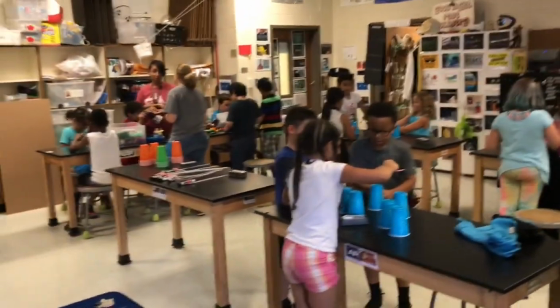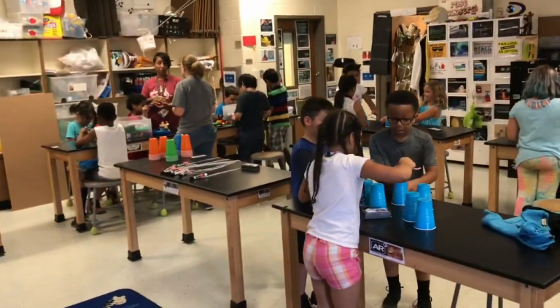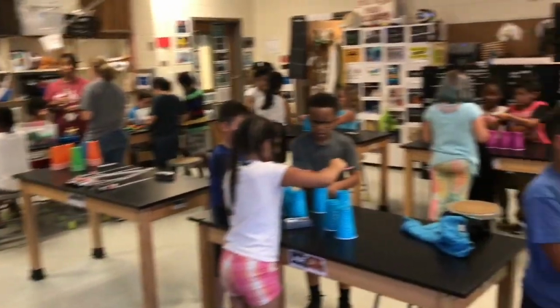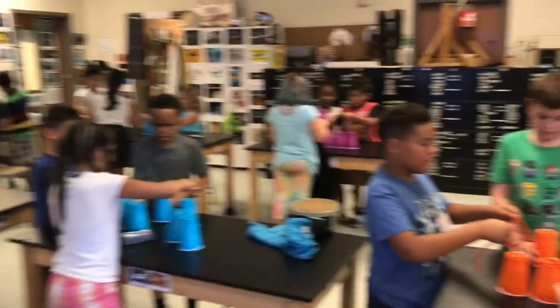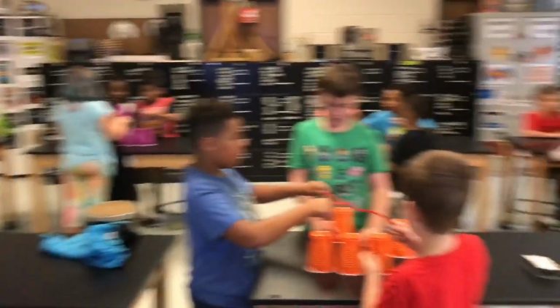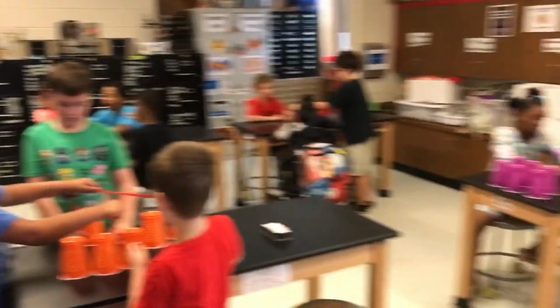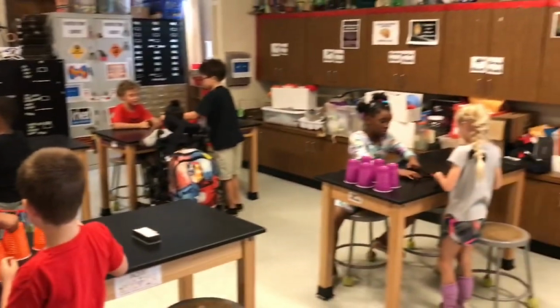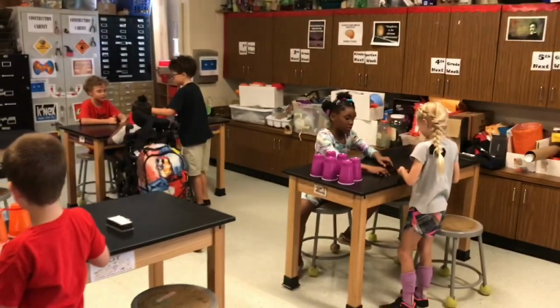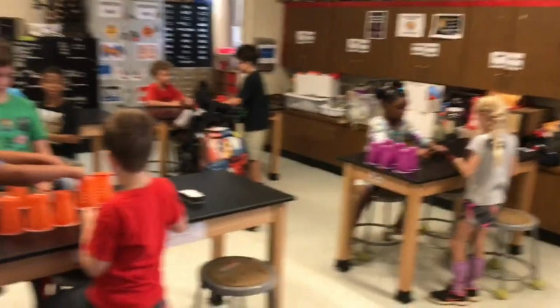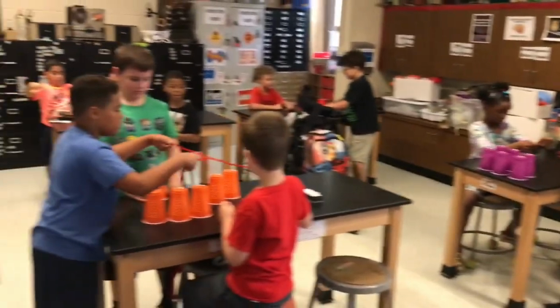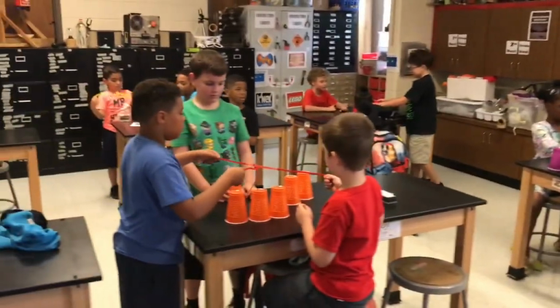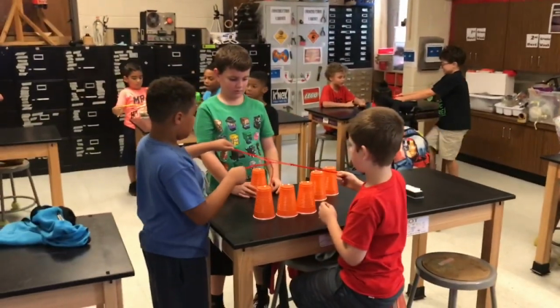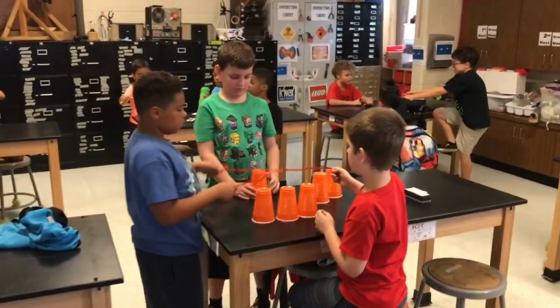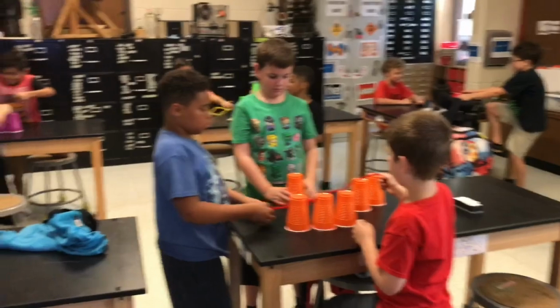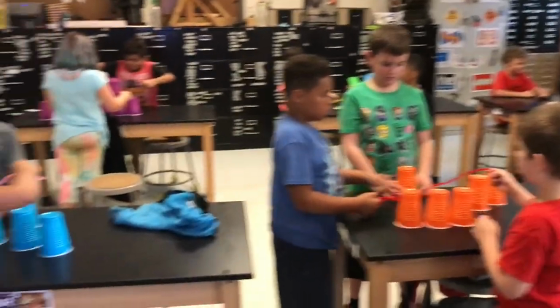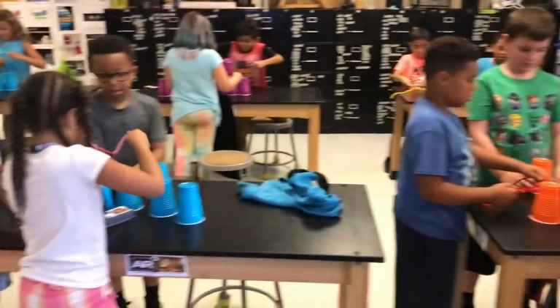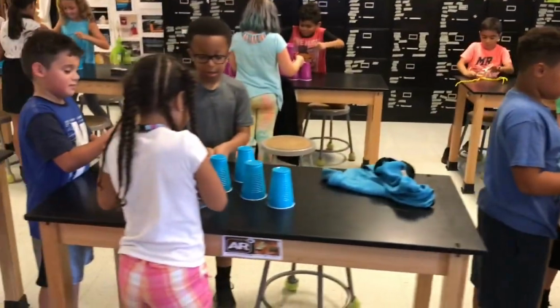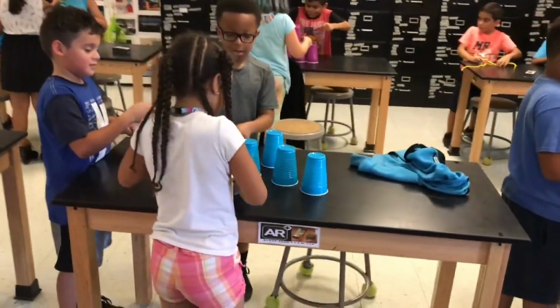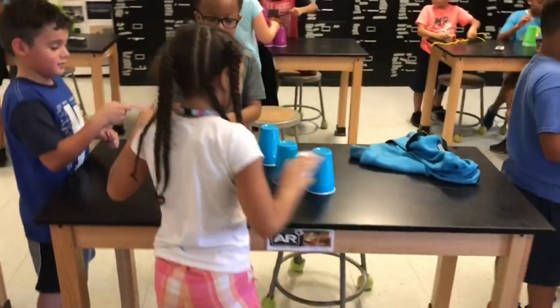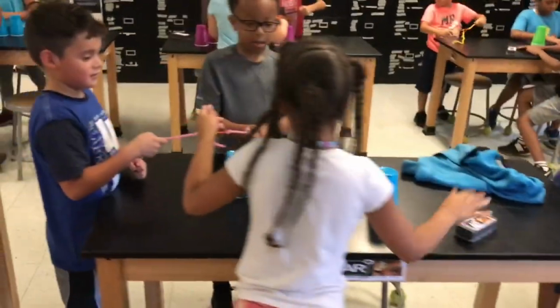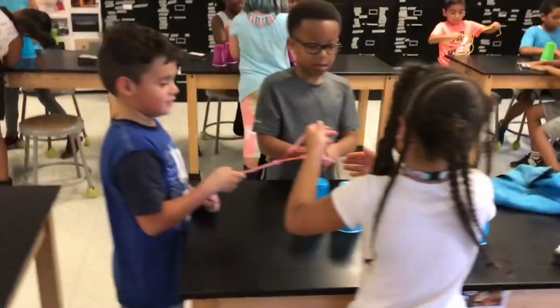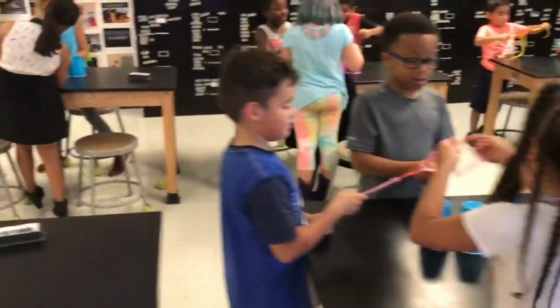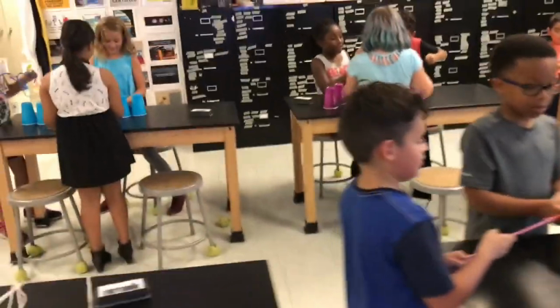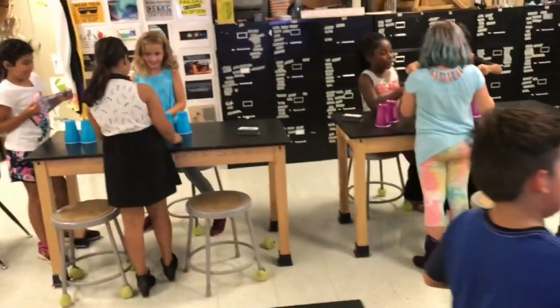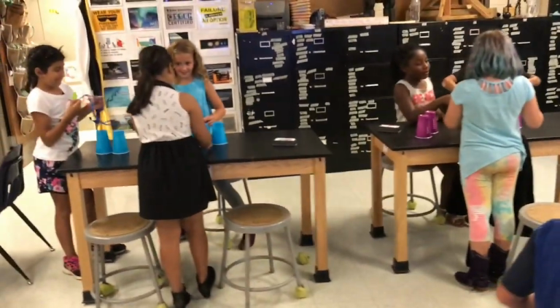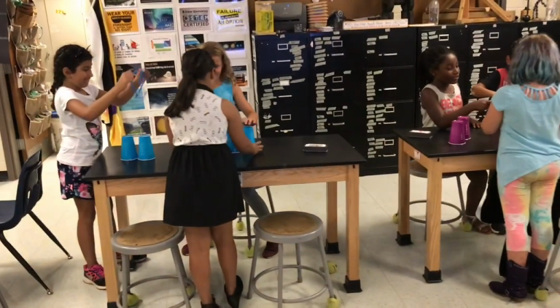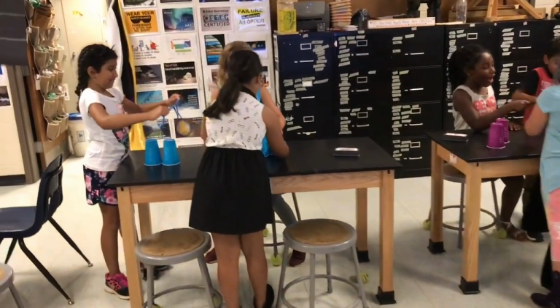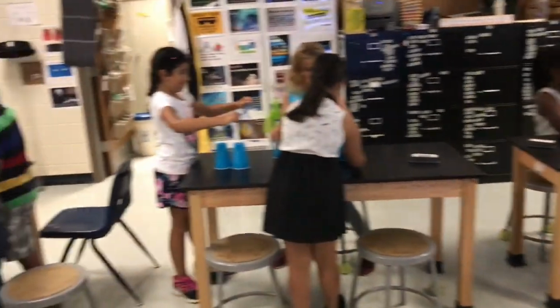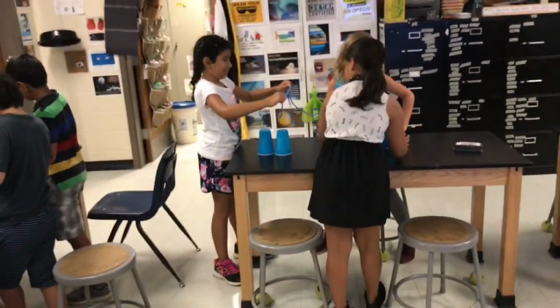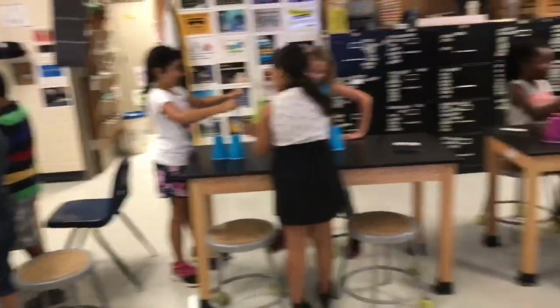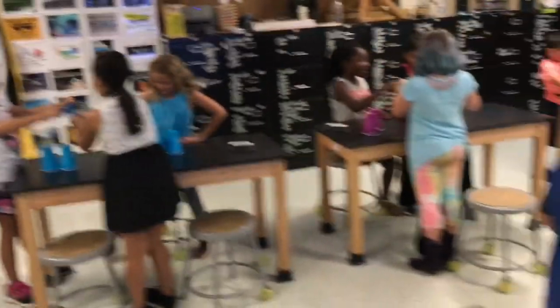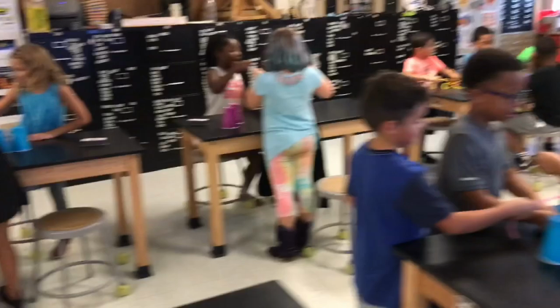This is a rather large third grade class and I am so impressed because everyone is on task working together as a team, collaborating and cooperating on our team cup challenge.